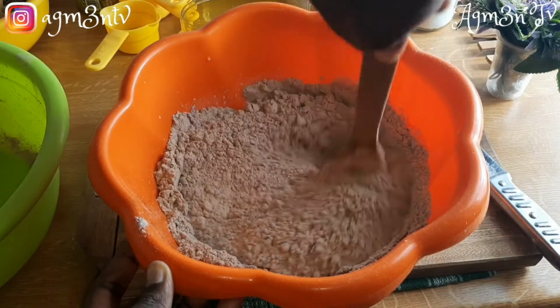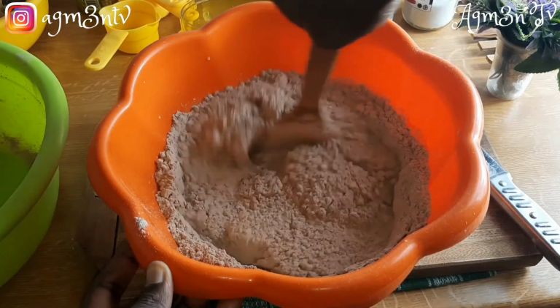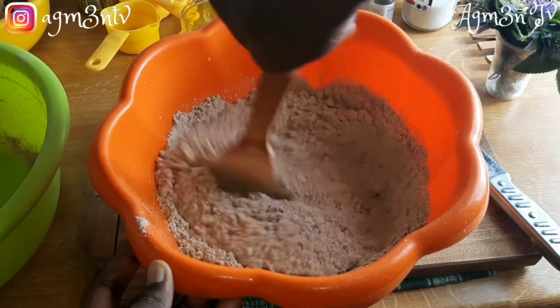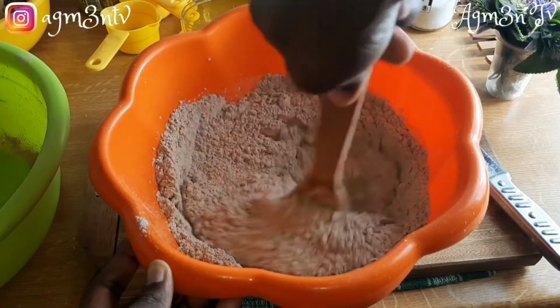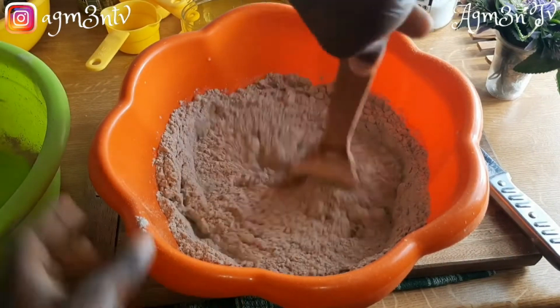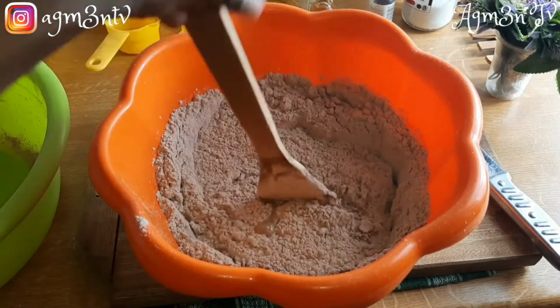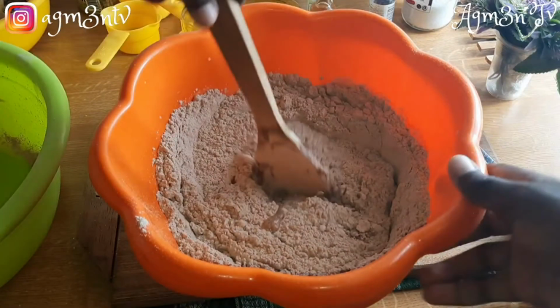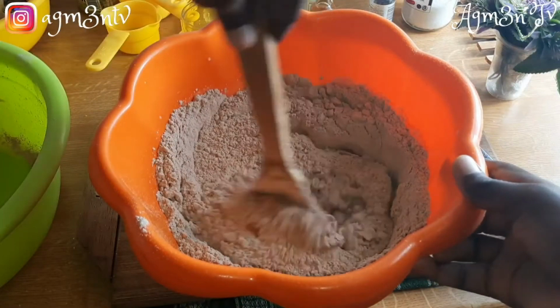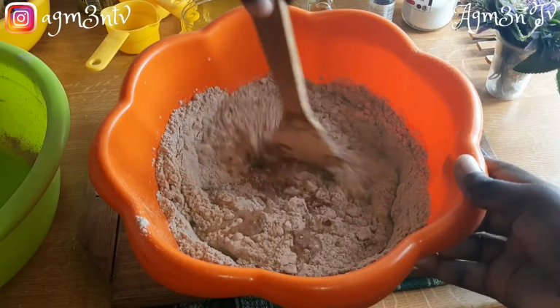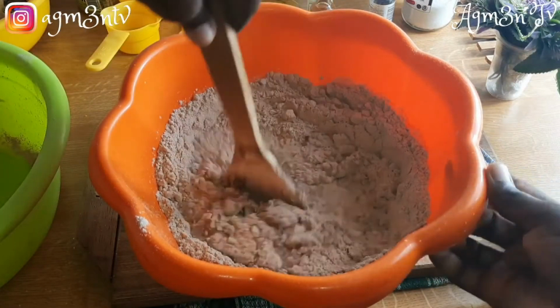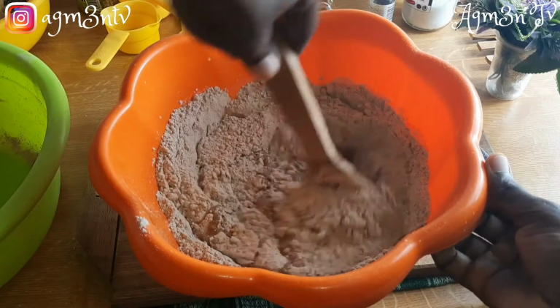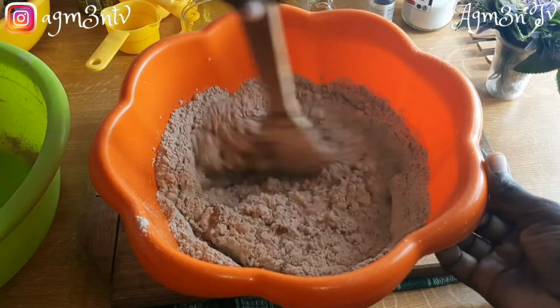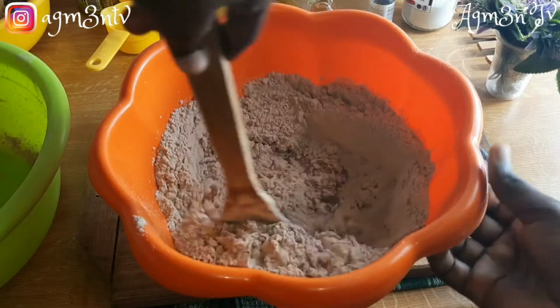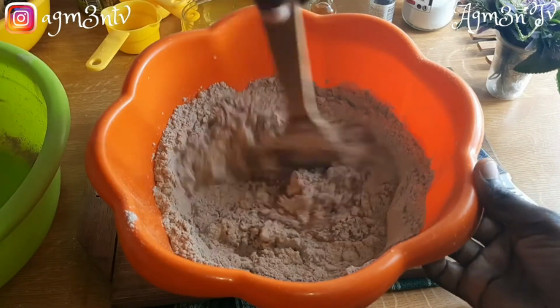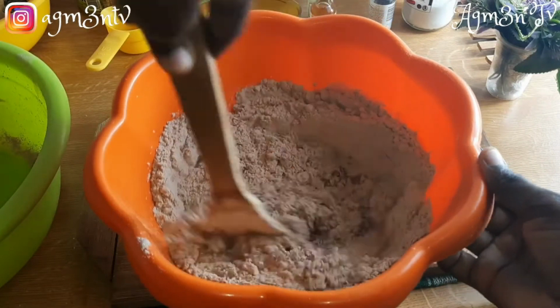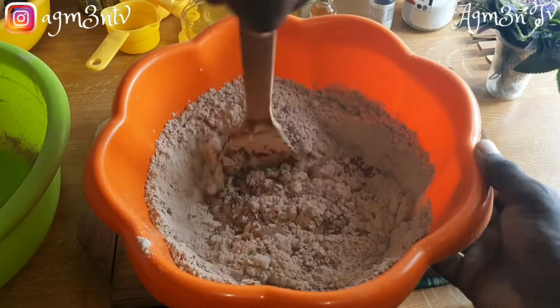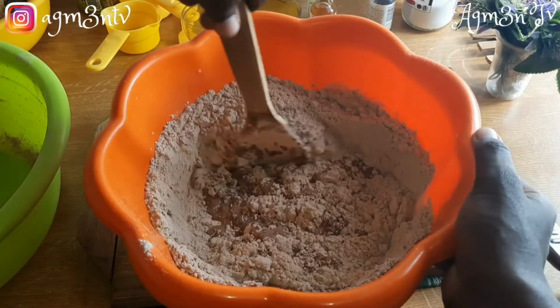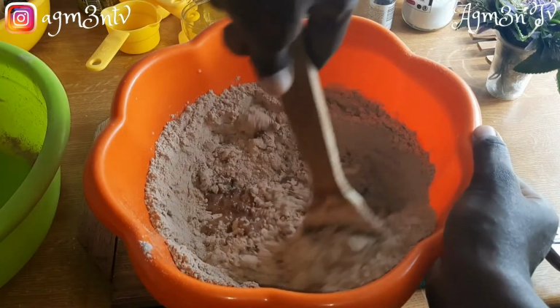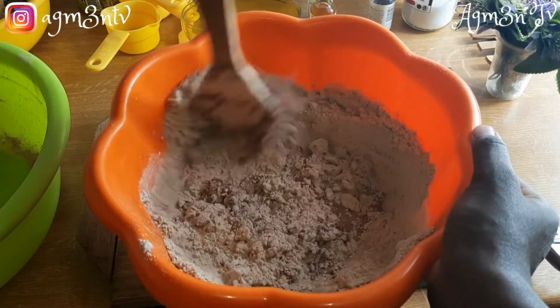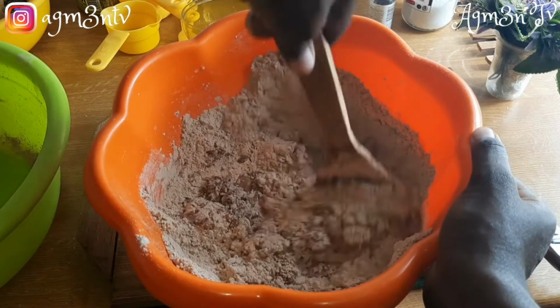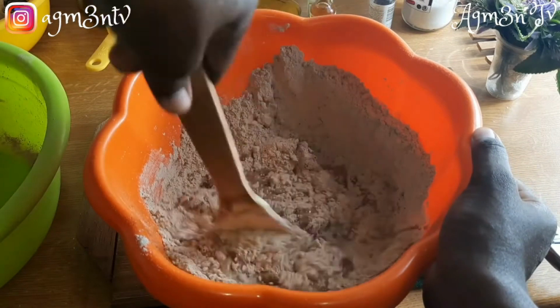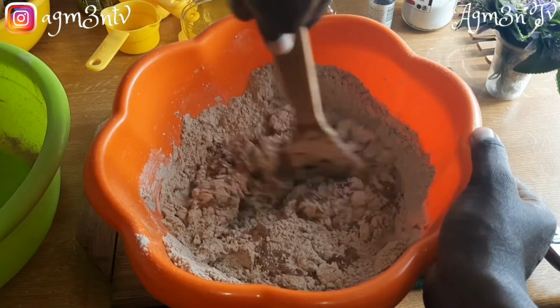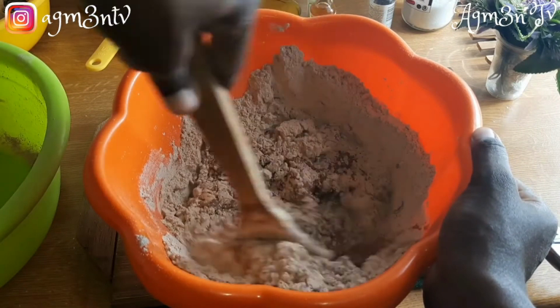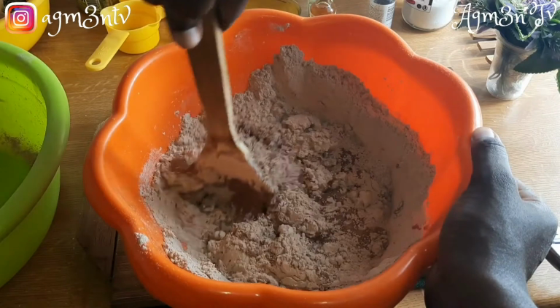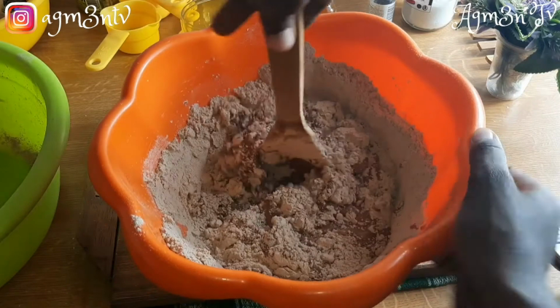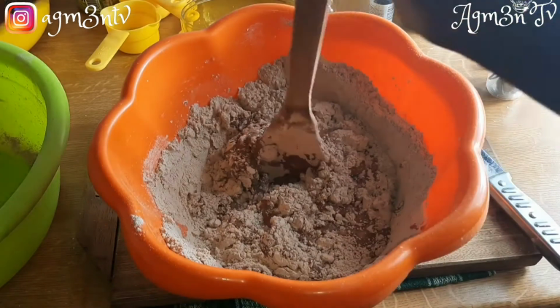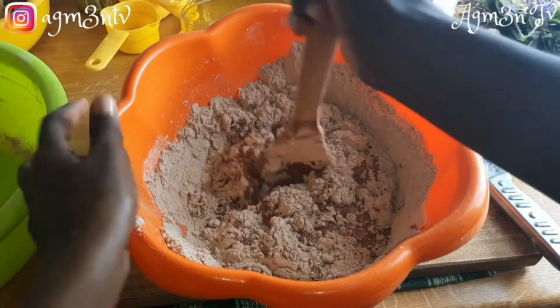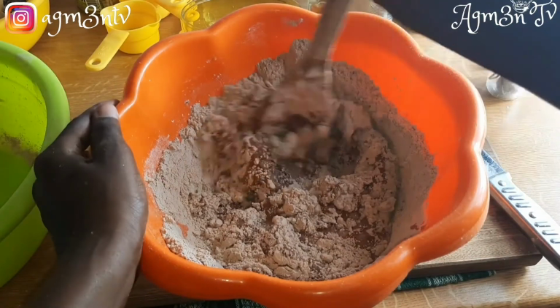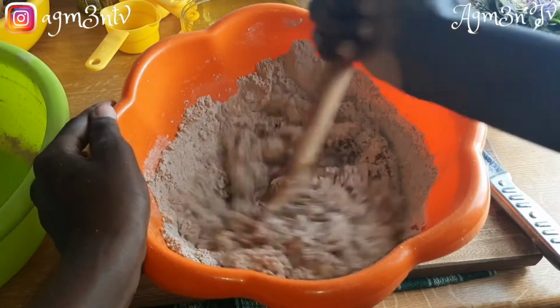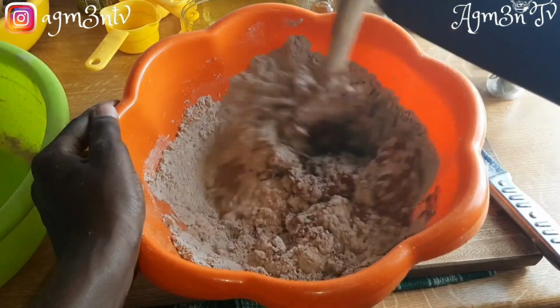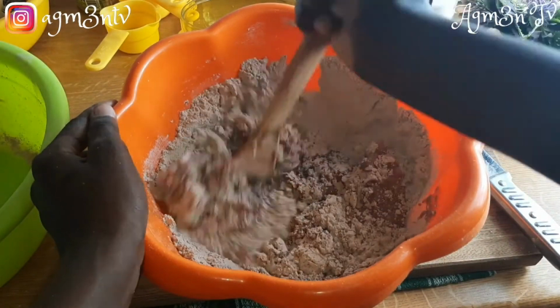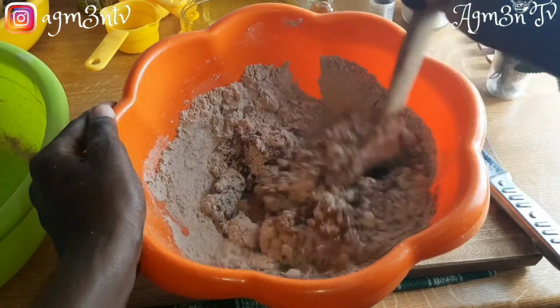Everything made out of chocolate is delicious — even though sometimes some chocolate products have a bitter taste, it still comes out delicious. So I urge you to try this chocolate bread for your family, for your children, and I promise you they will love it.